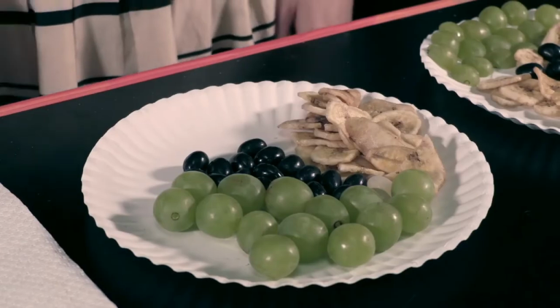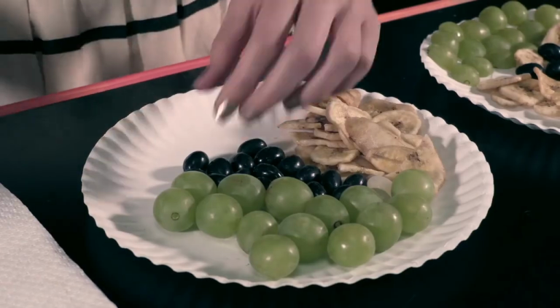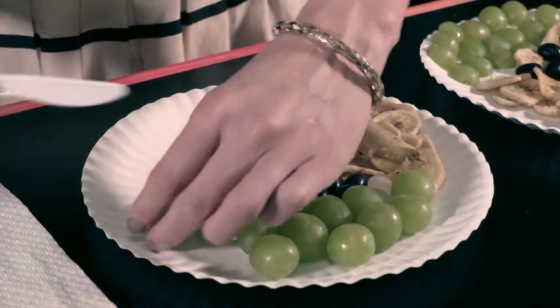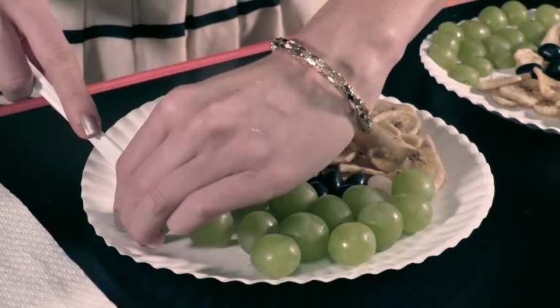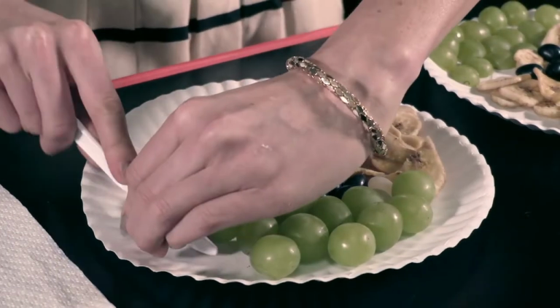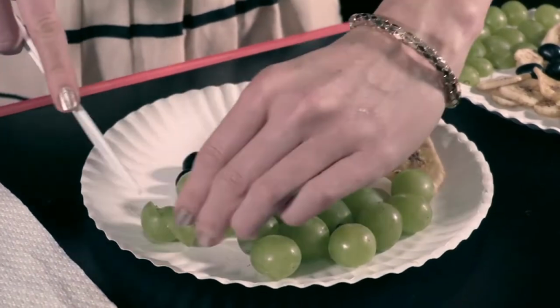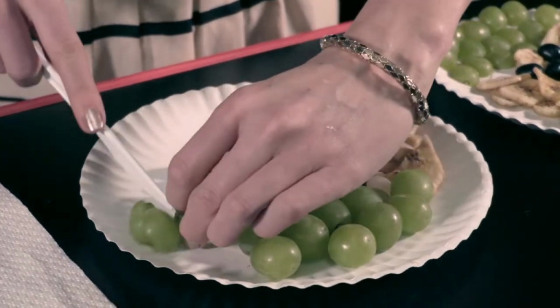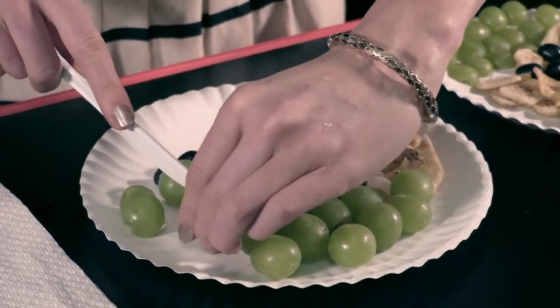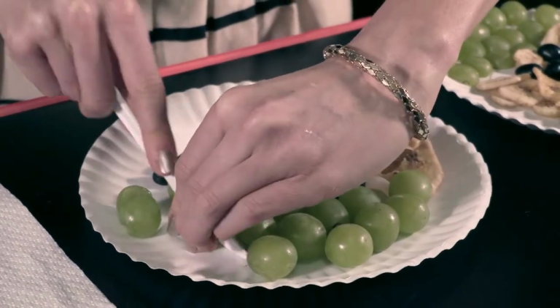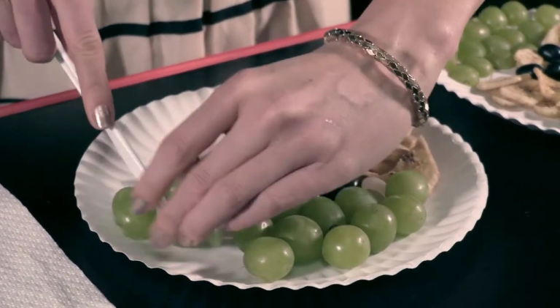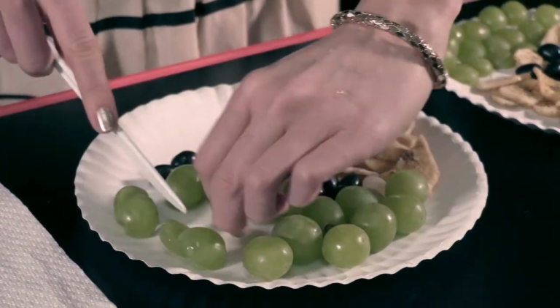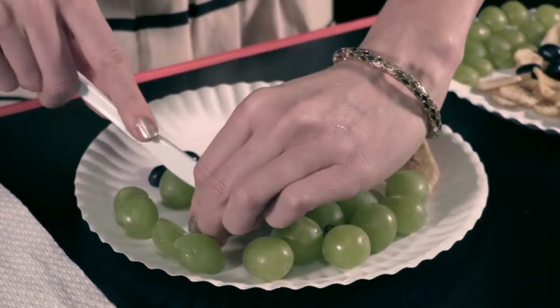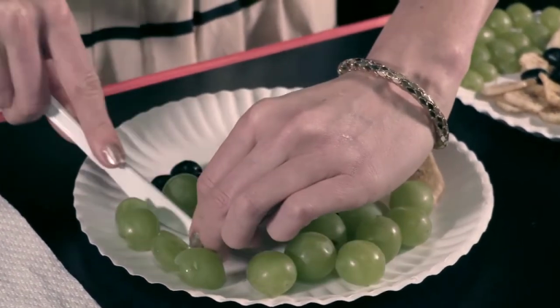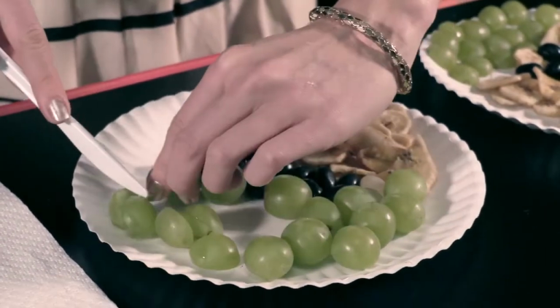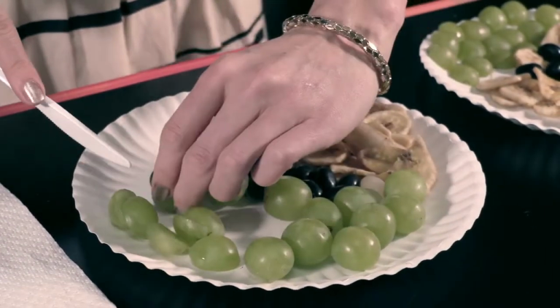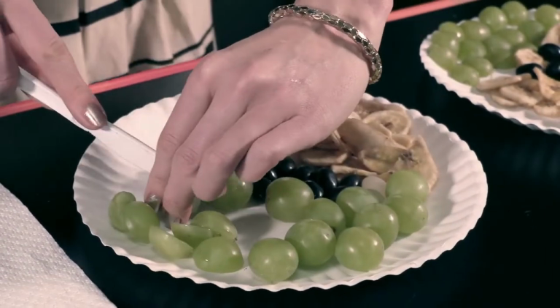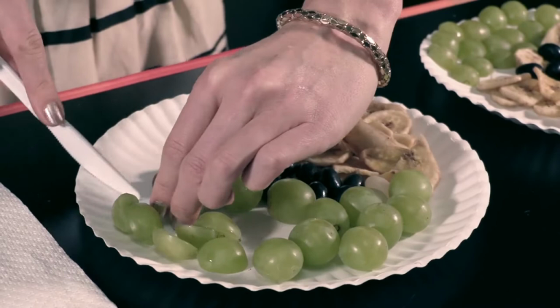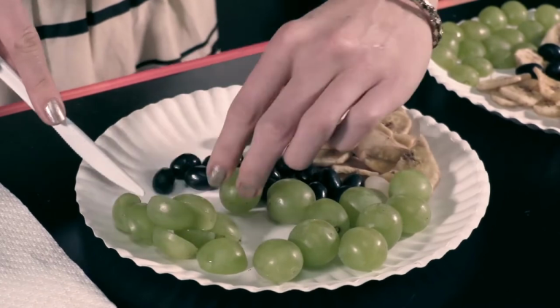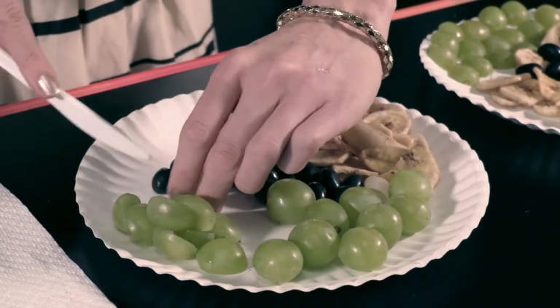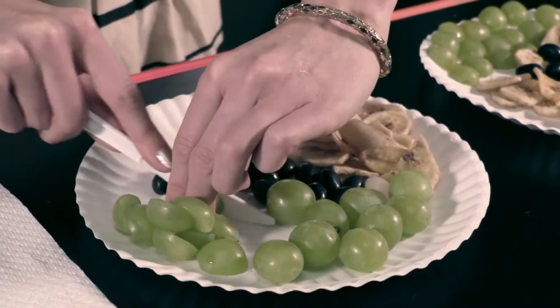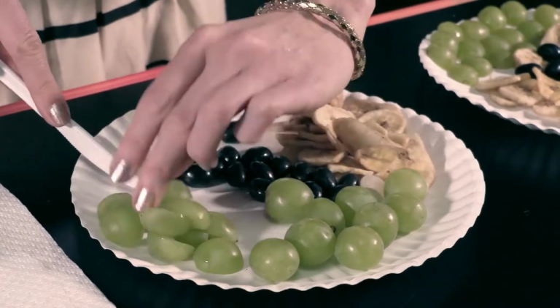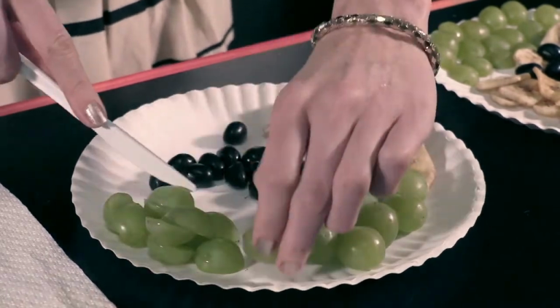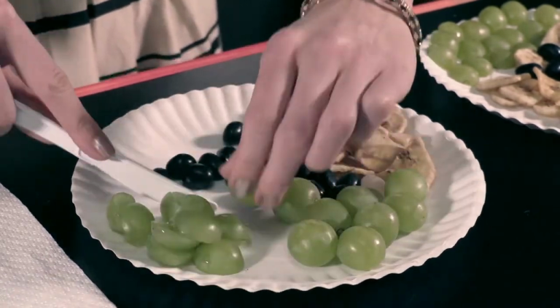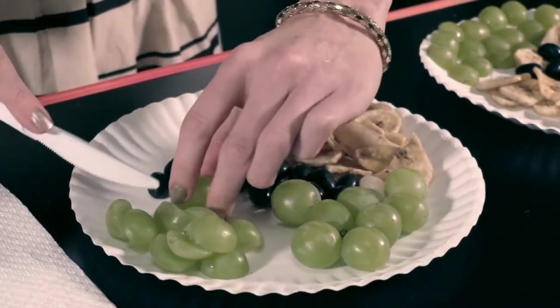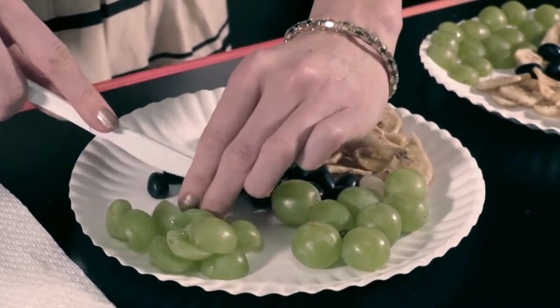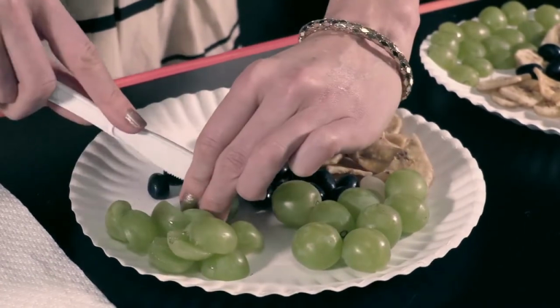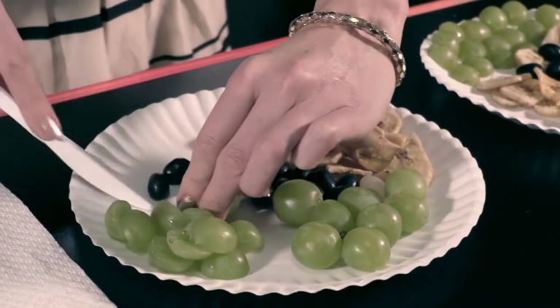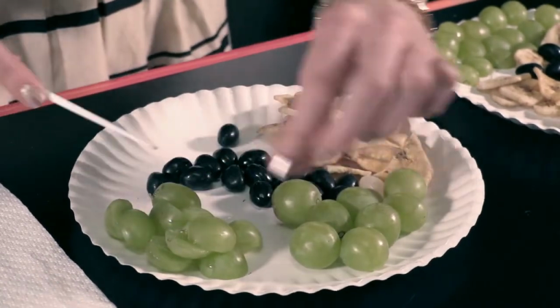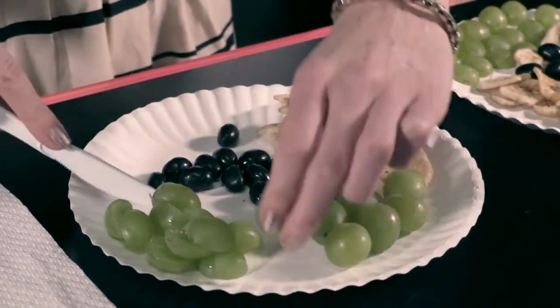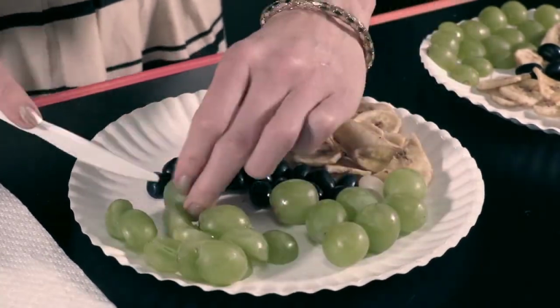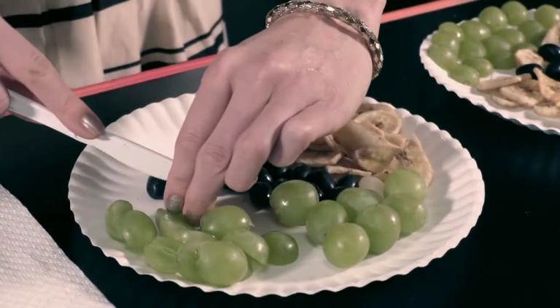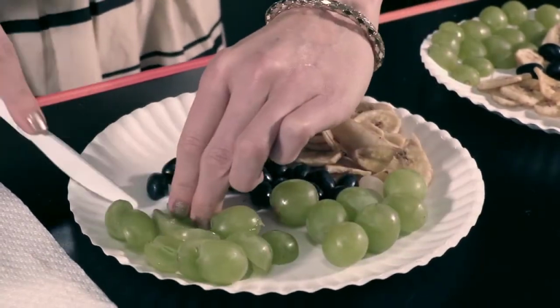Give each child a paper plate, a napkin, two white jelly beans, and a handful of banana chips, grape halves, and black jelly beans.